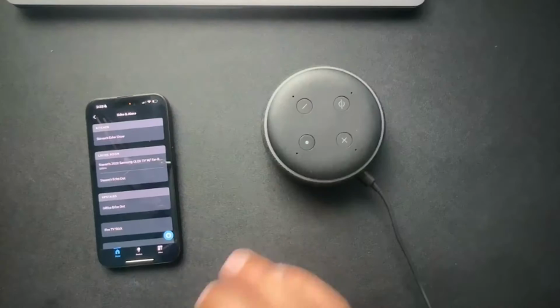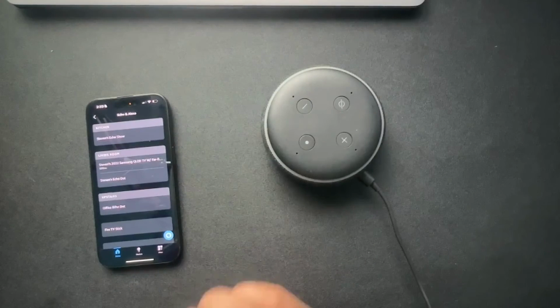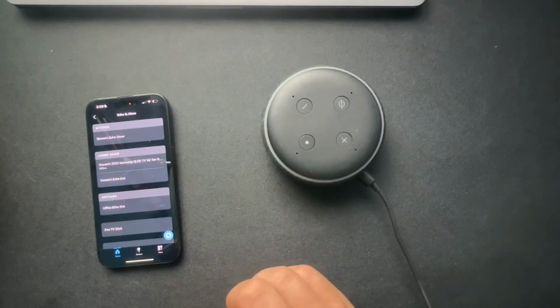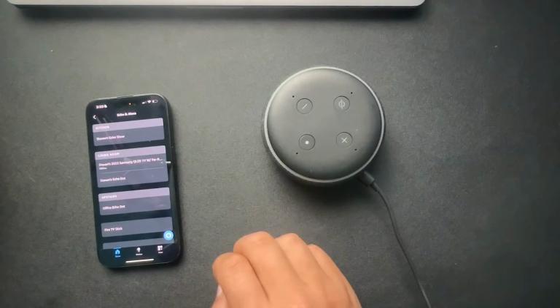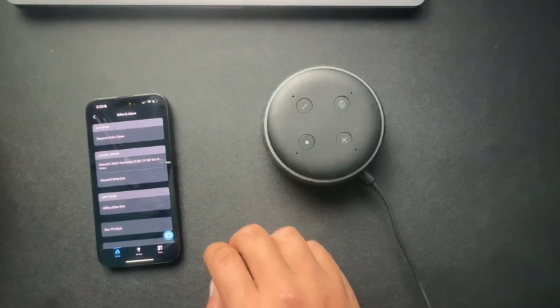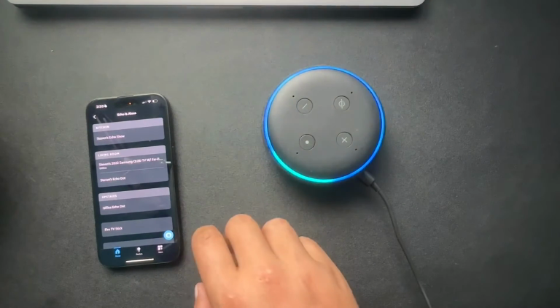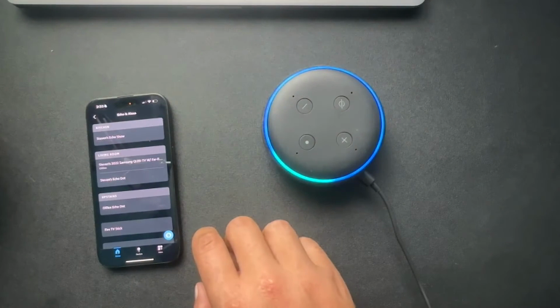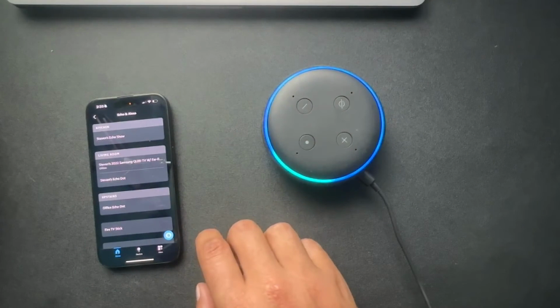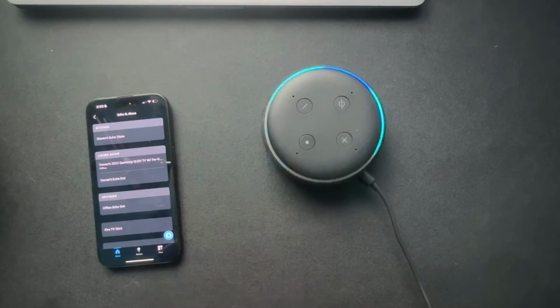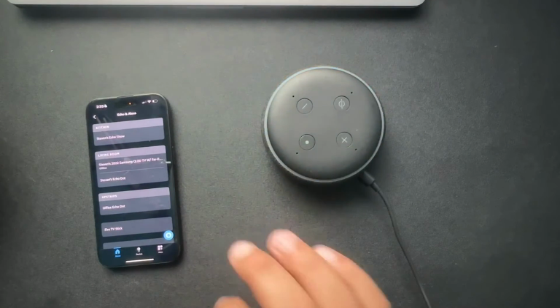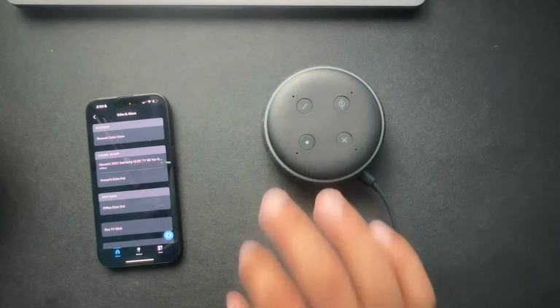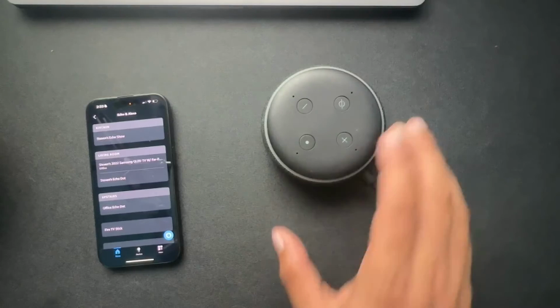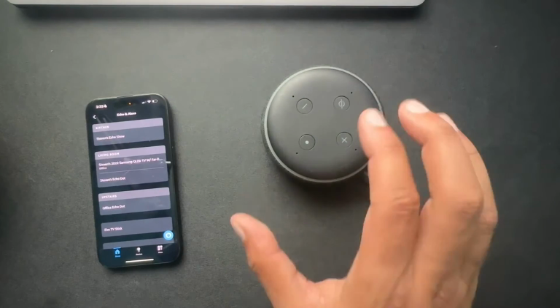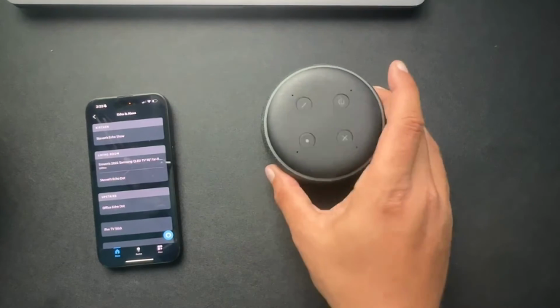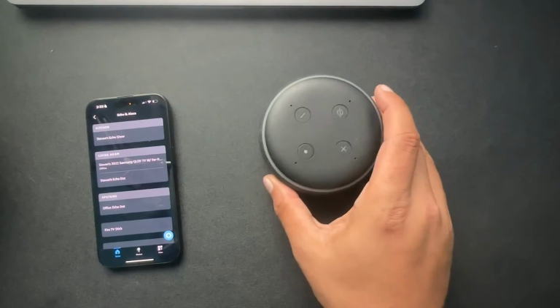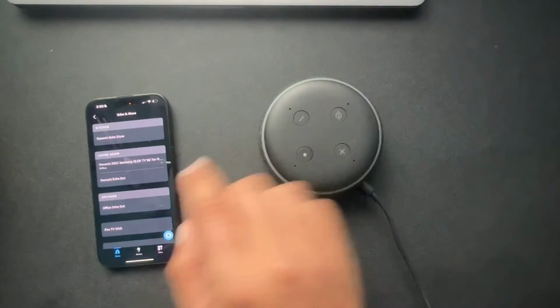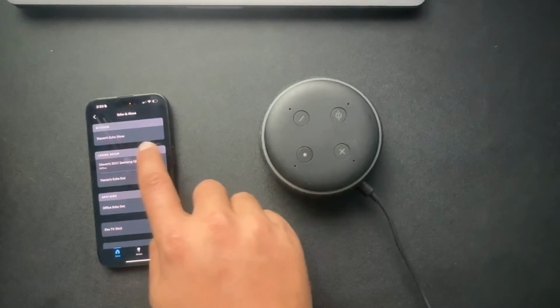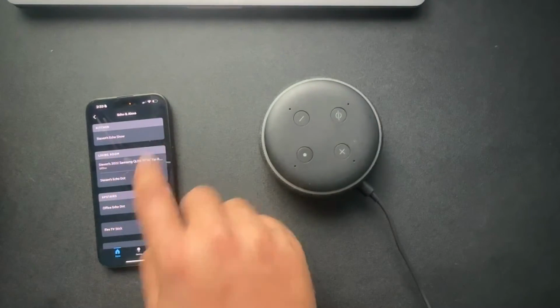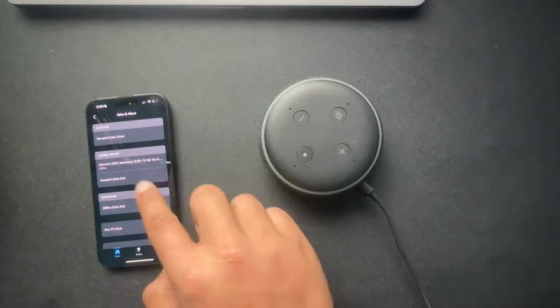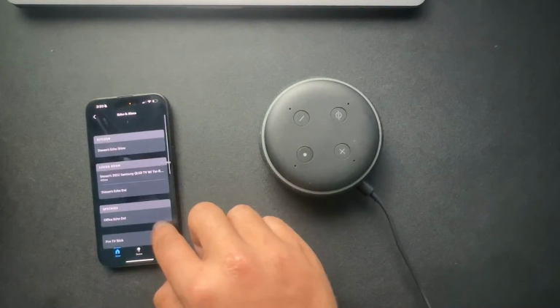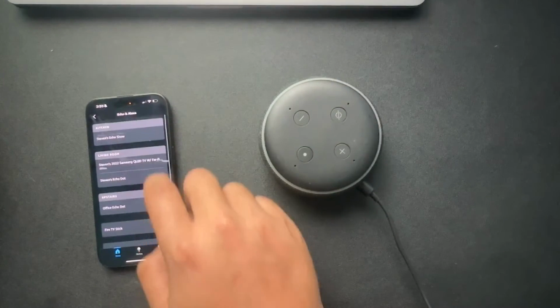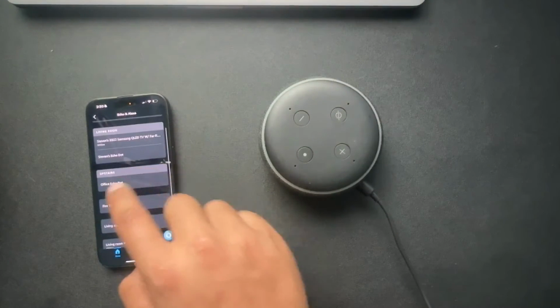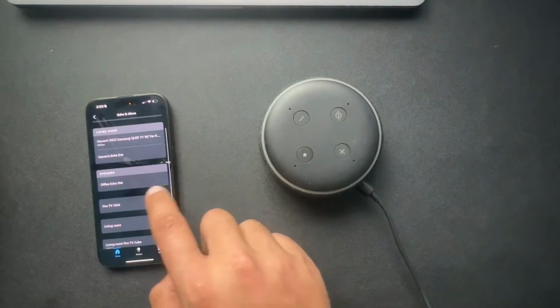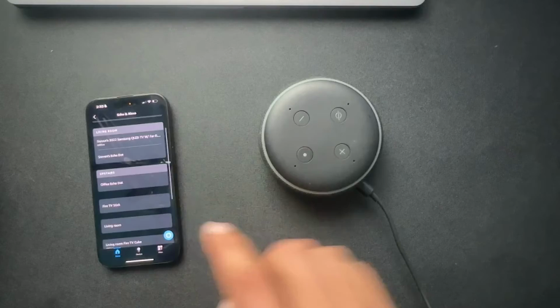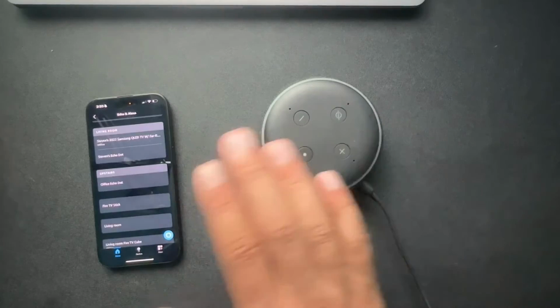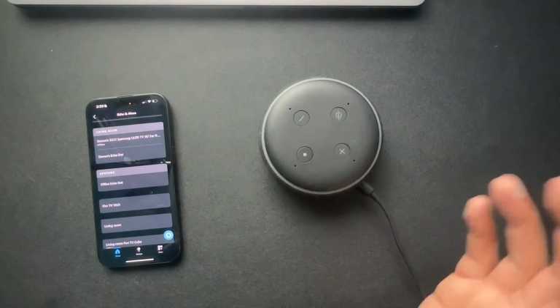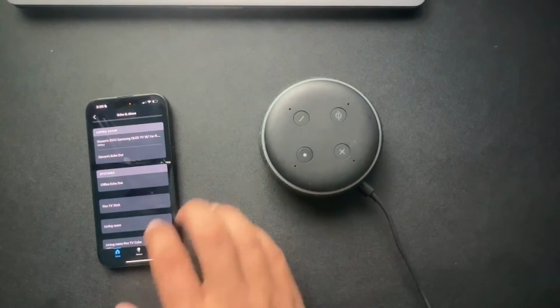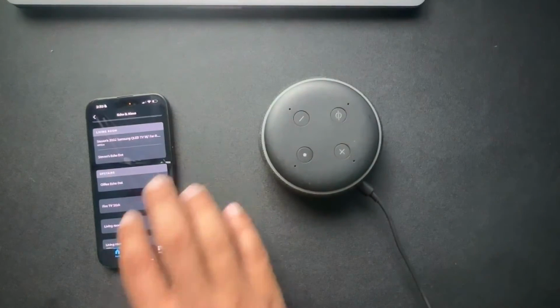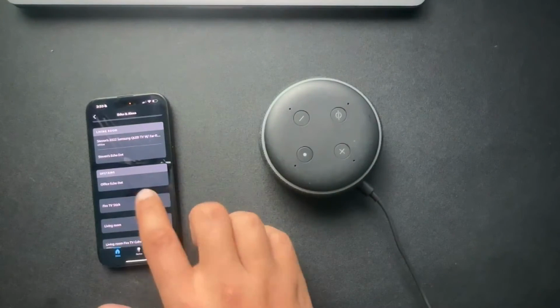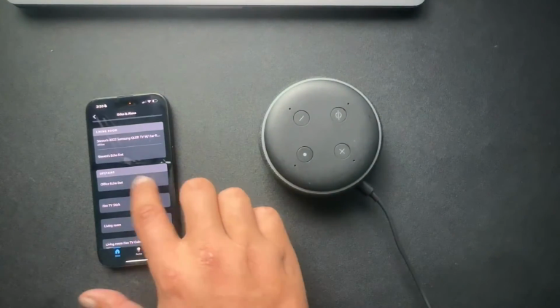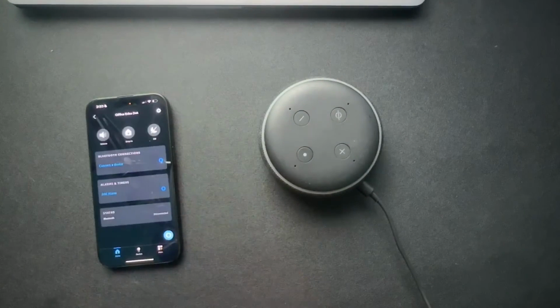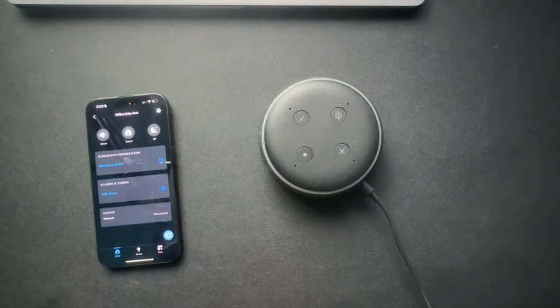Inside of the Alexa app, what we need to do is find the device. I have this one — it's called Upstairs Office Echo Dot. That's where I'm at right now, so I'm going to select that.